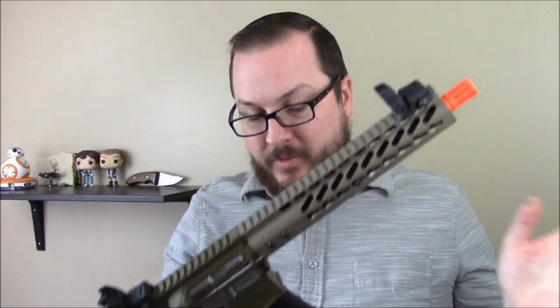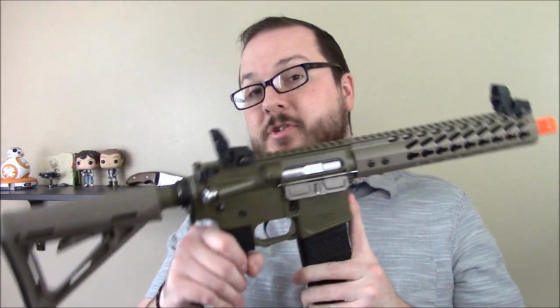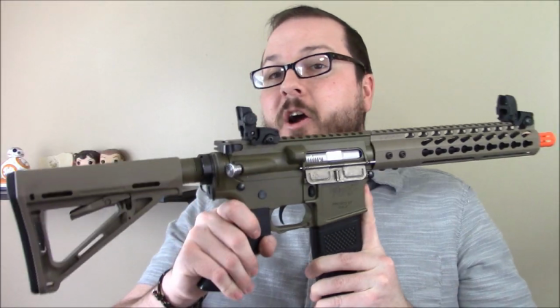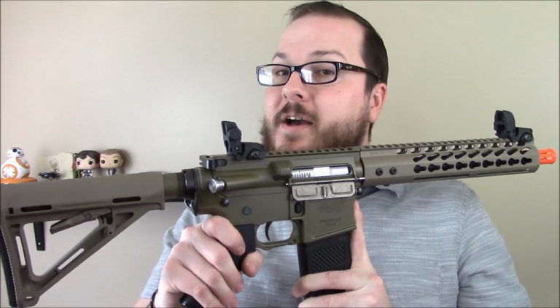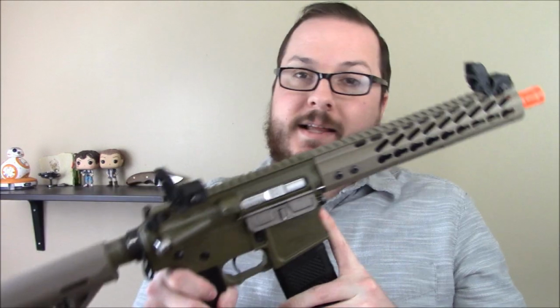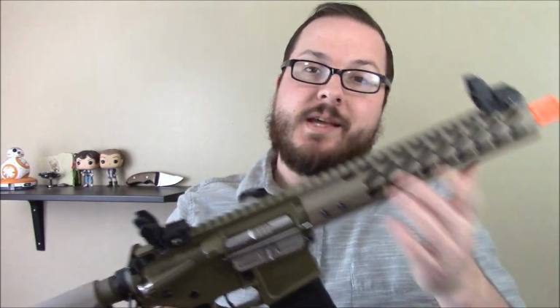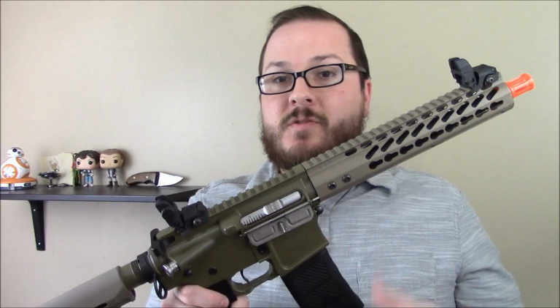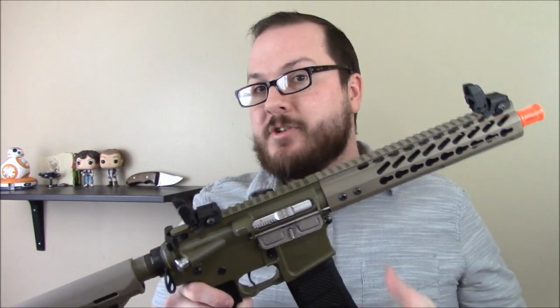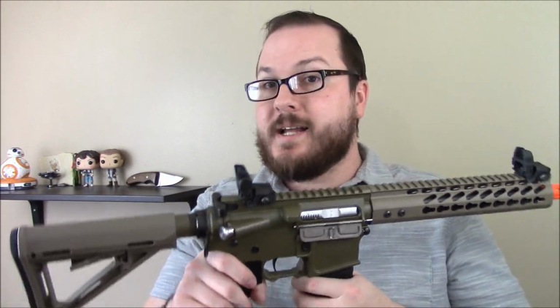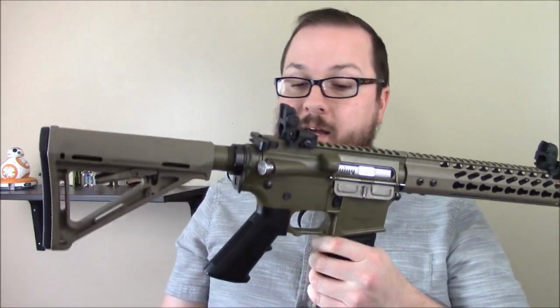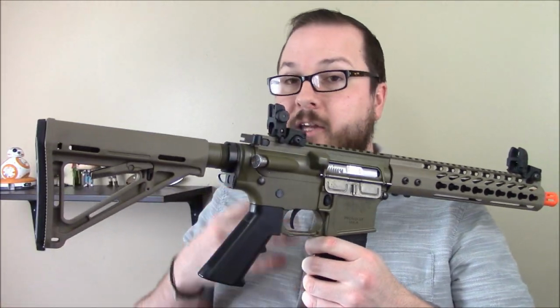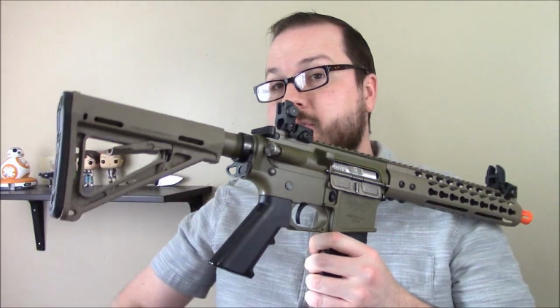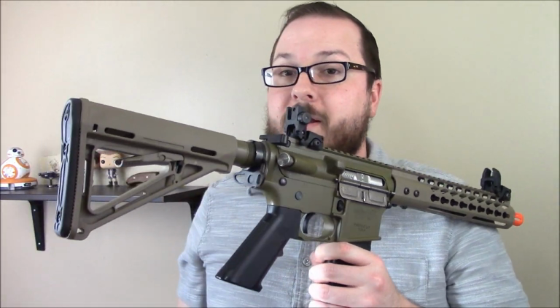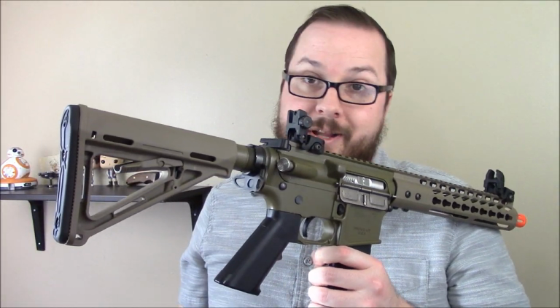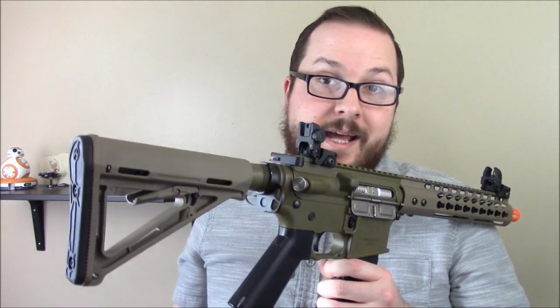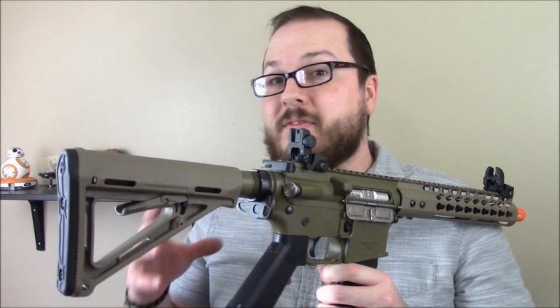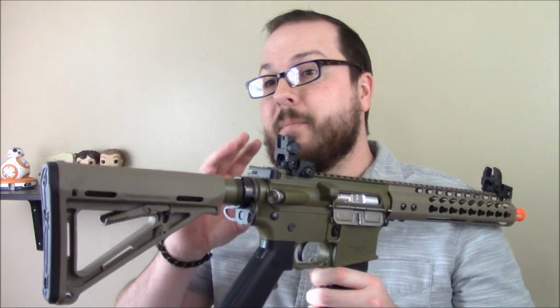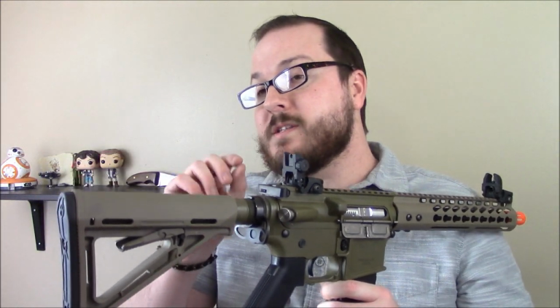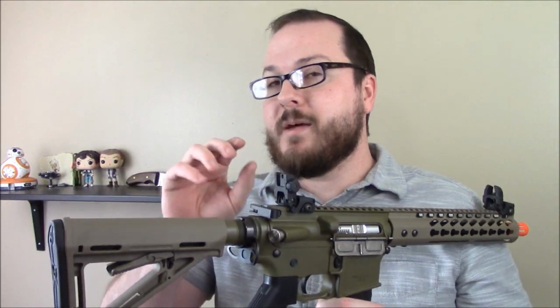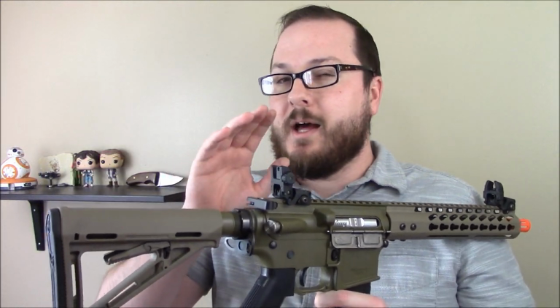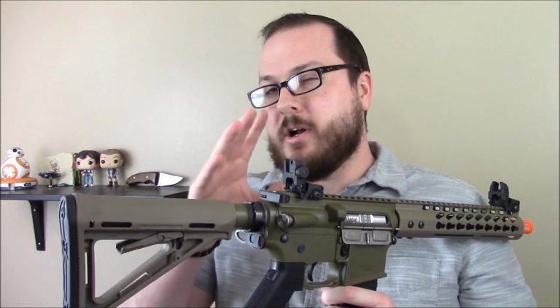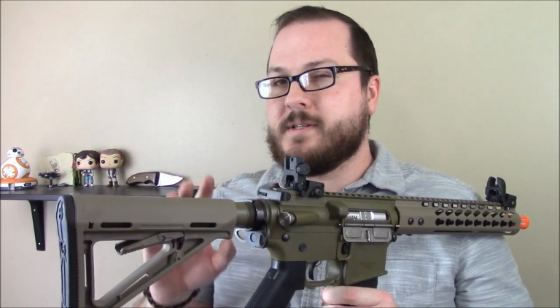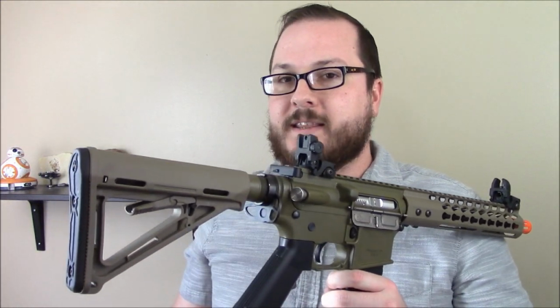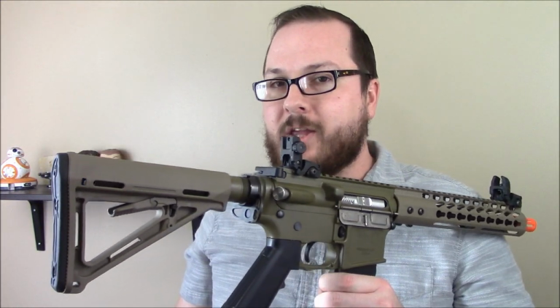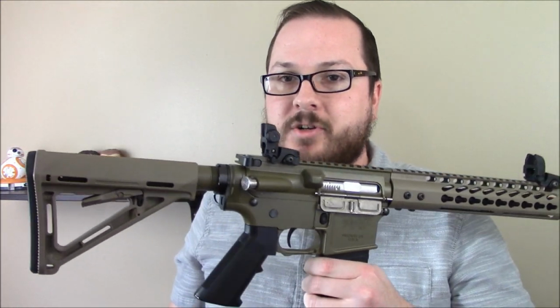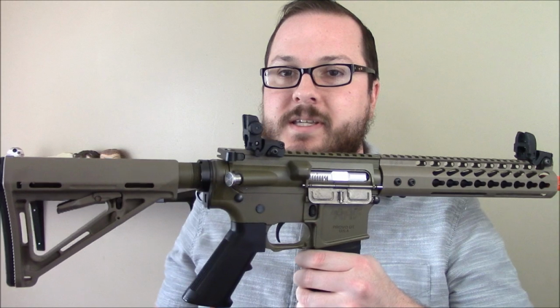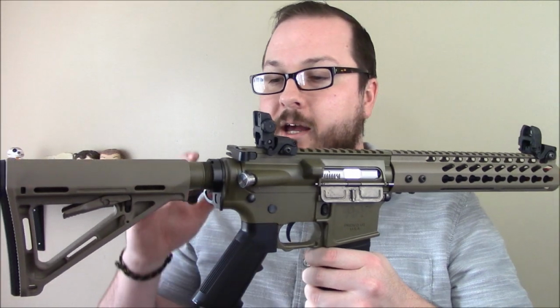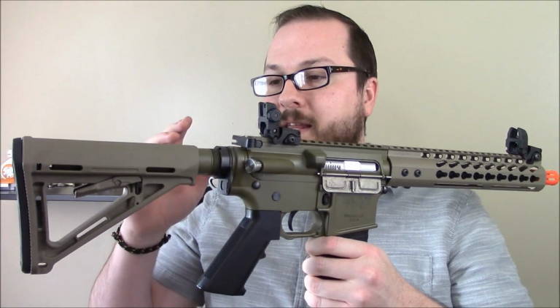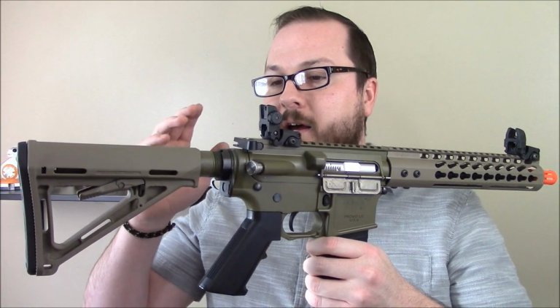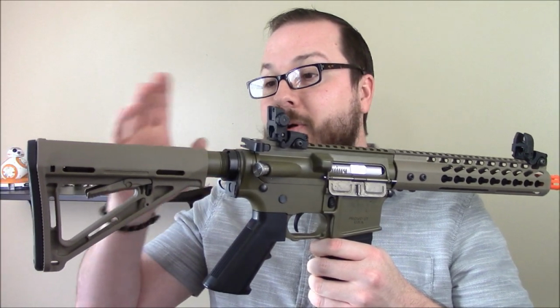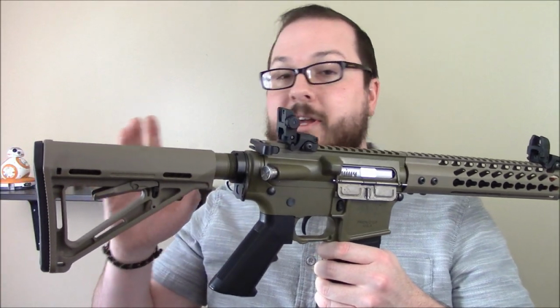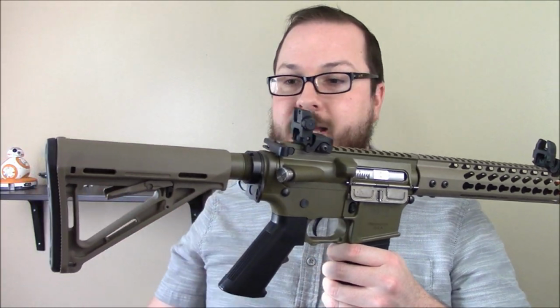The receivers are manufactured in the United States, the handguards are manufactured in the United States, and the gearboxes are all manufactured in the United States. Some components — electronic components and such — are manufactured overseas, but they are all assembled here in the States.